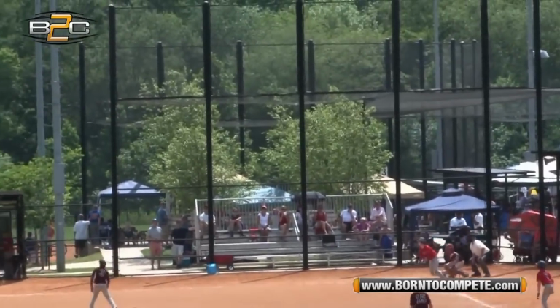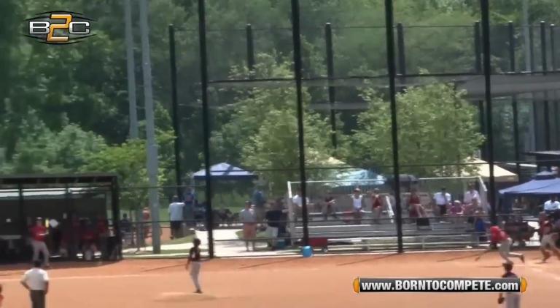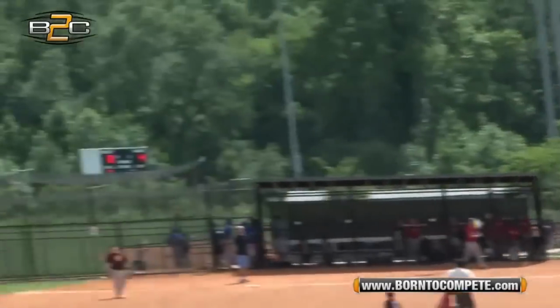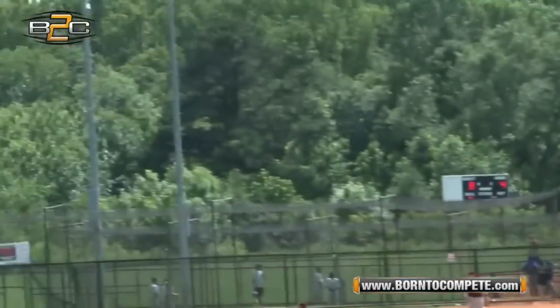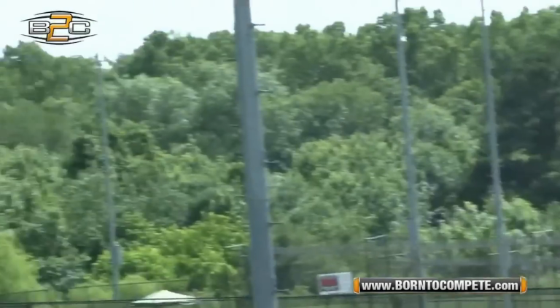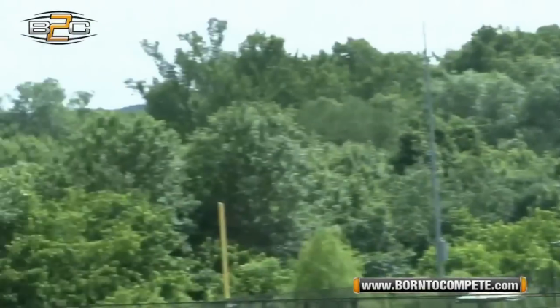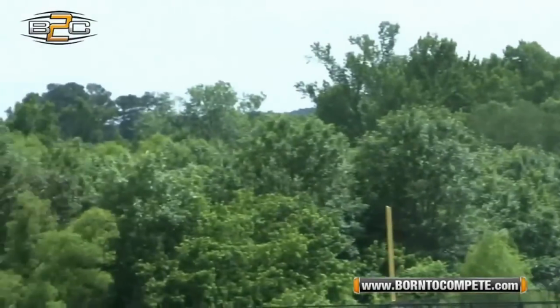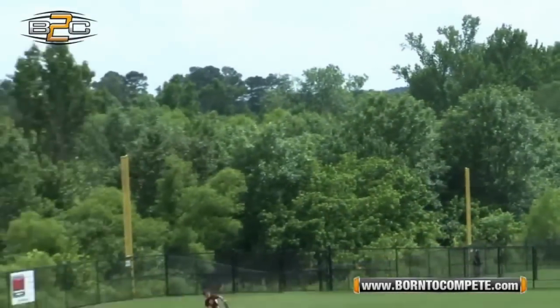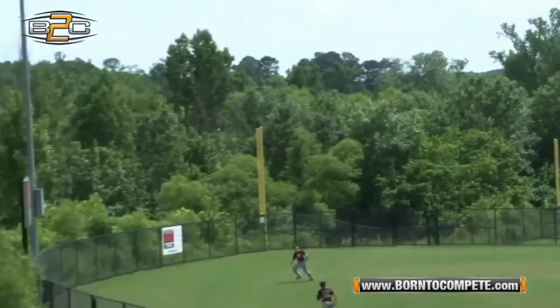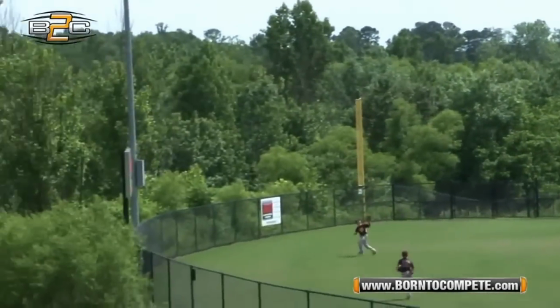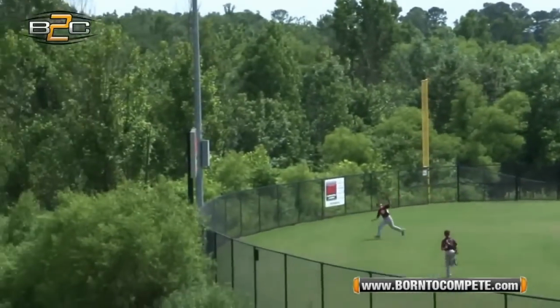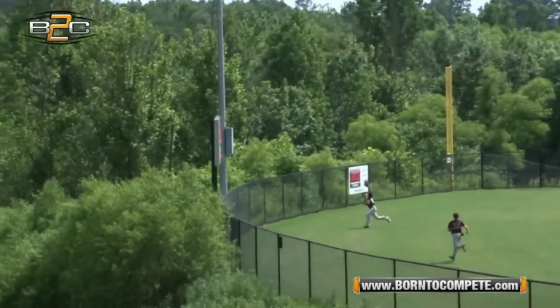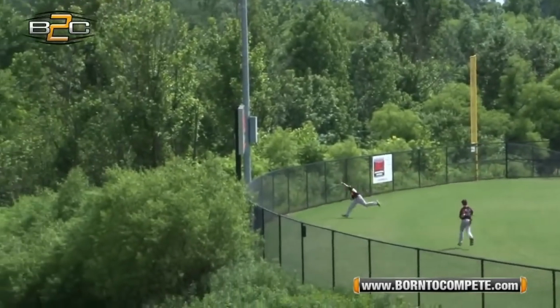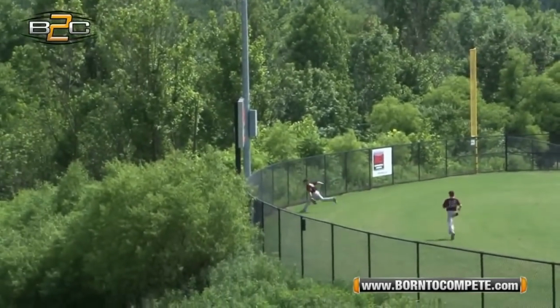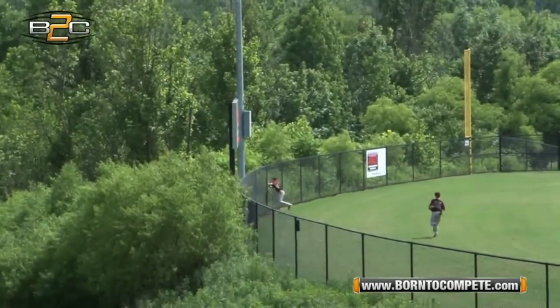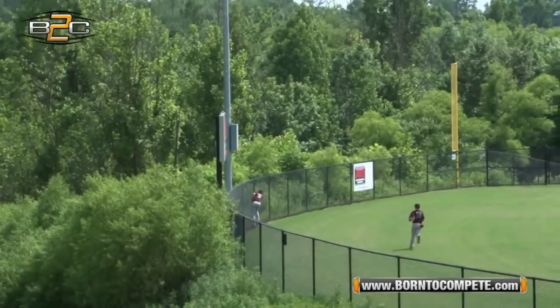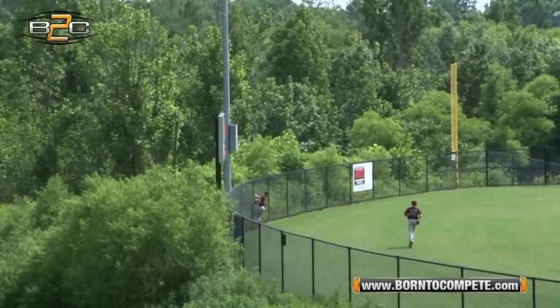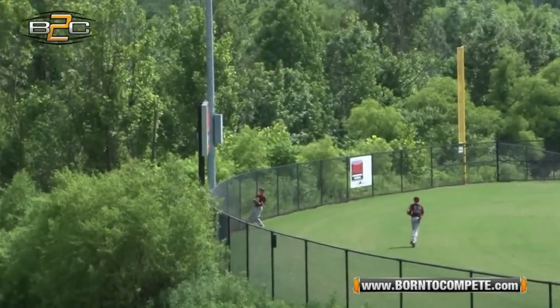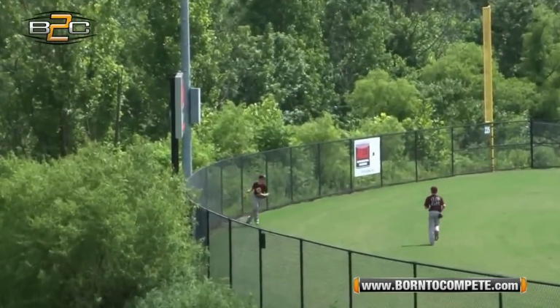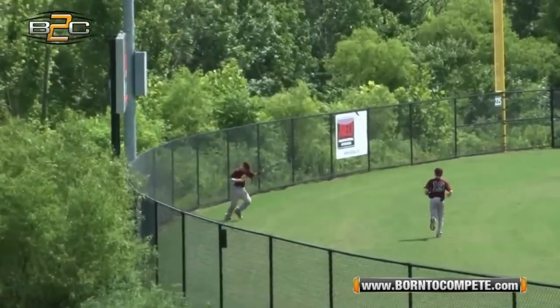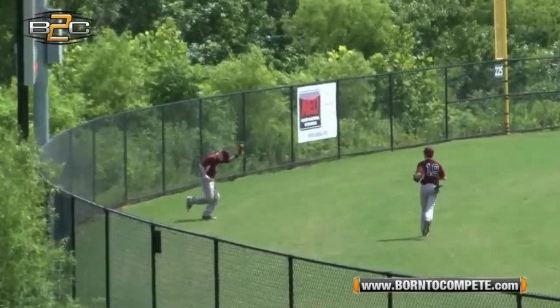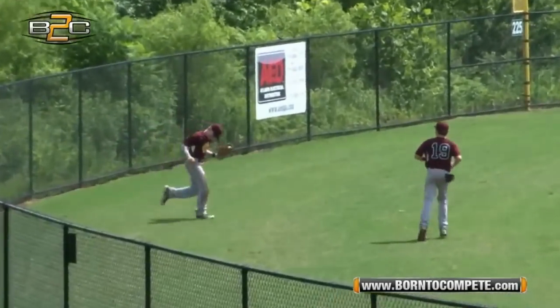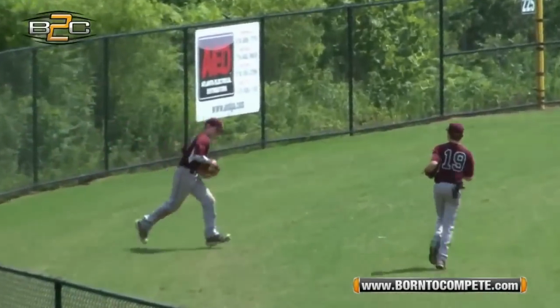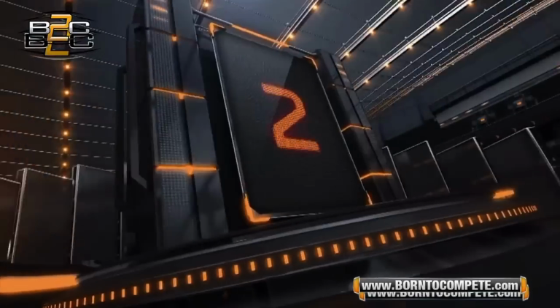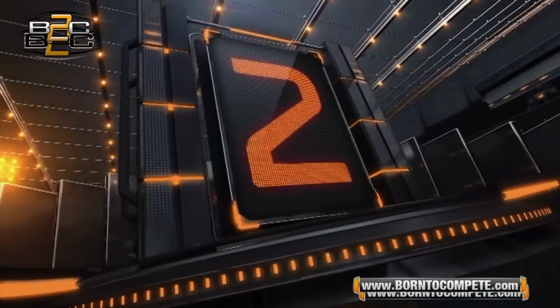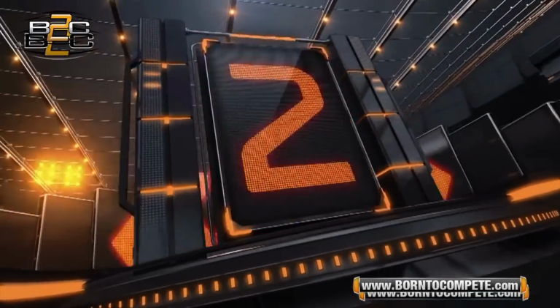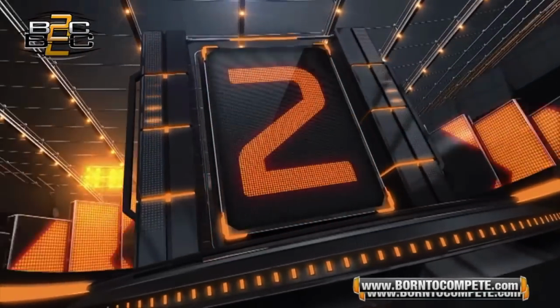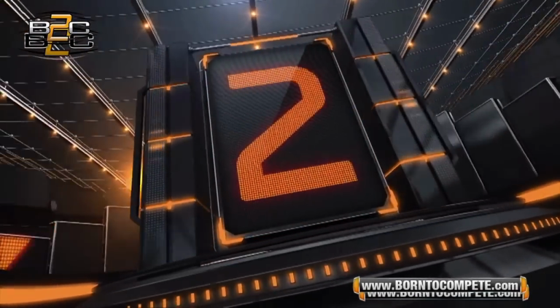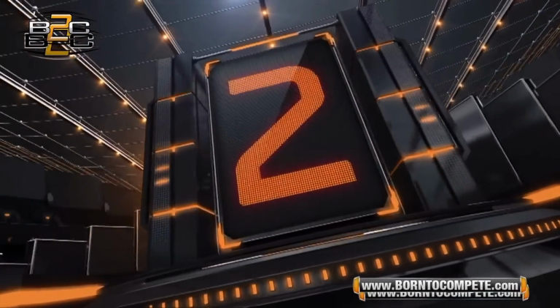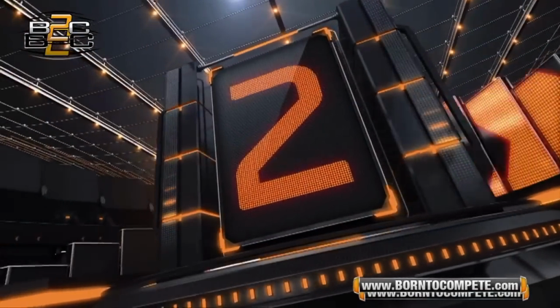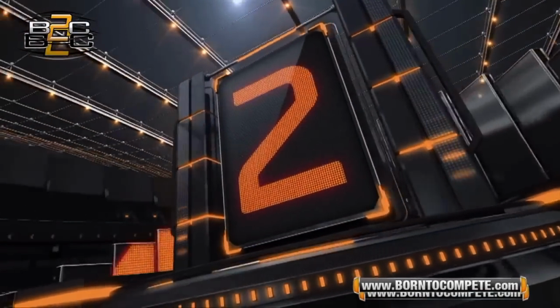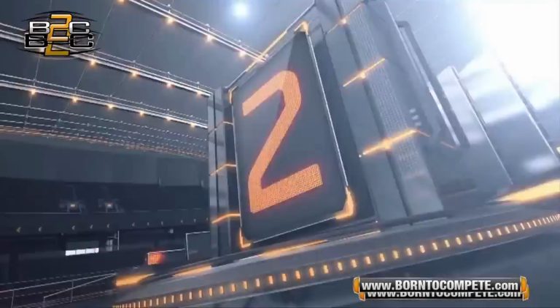Now watch this catch from team DeMari. That's an outstanding catch — I don't even know what to say with that. Great catch by the outfielder. At number 2,